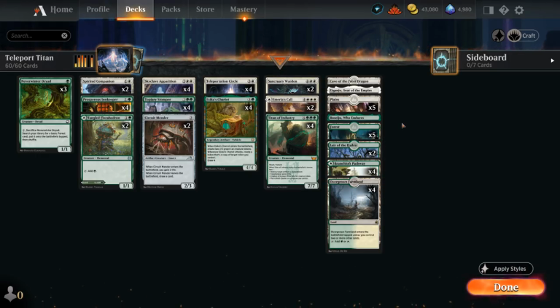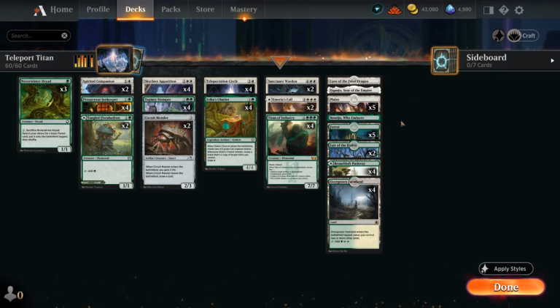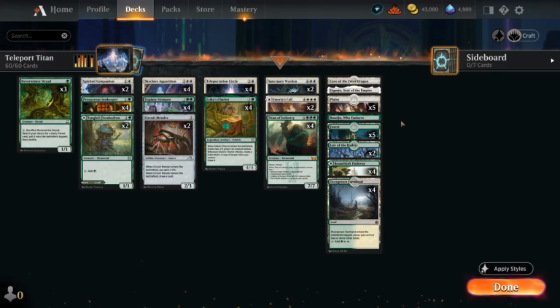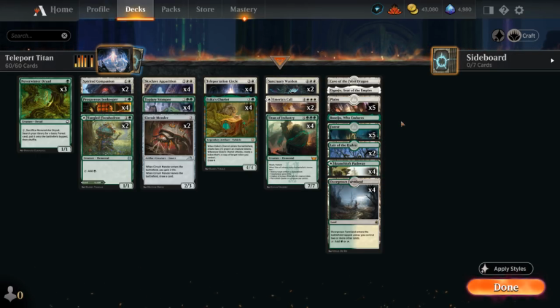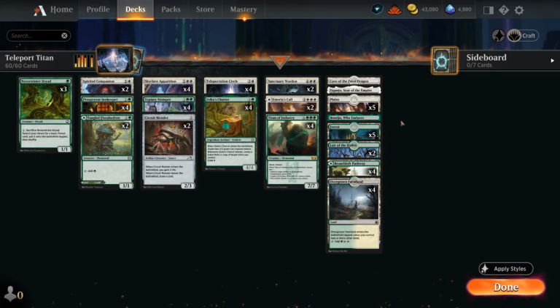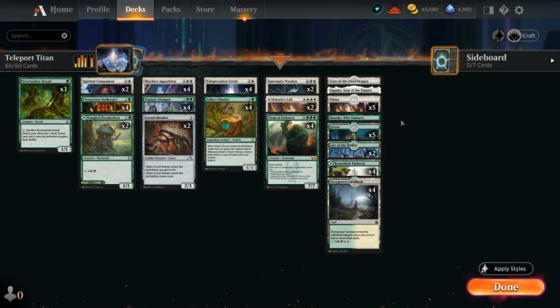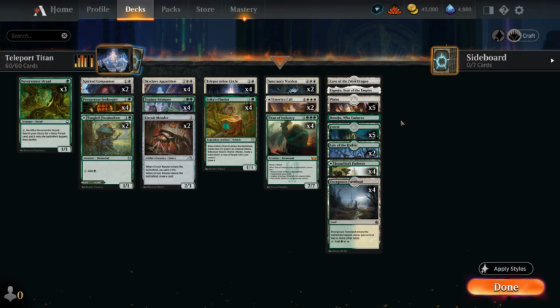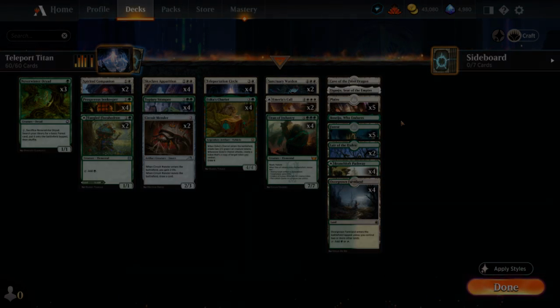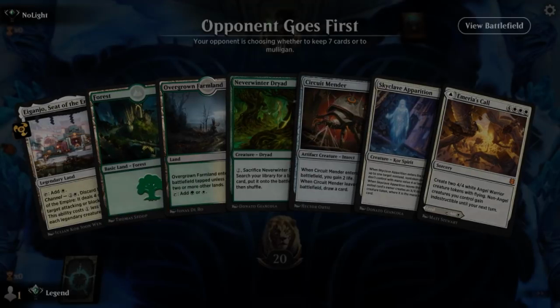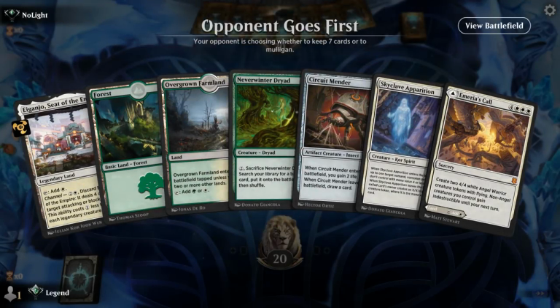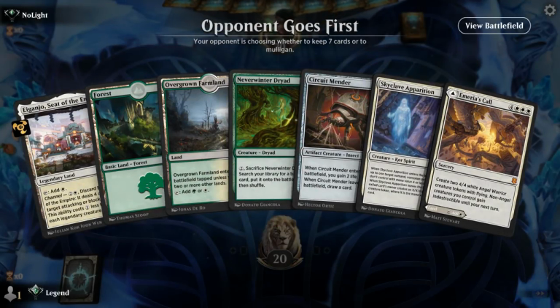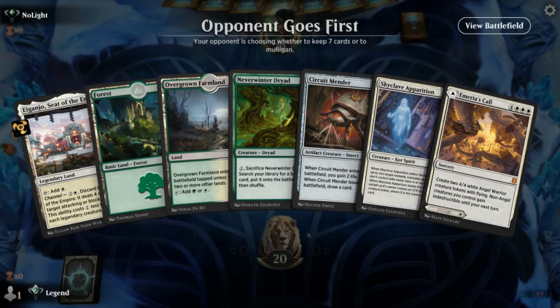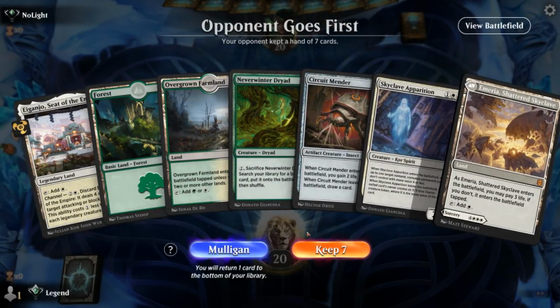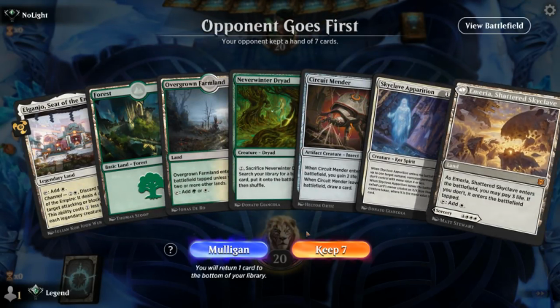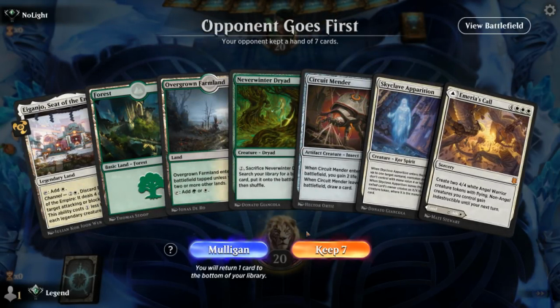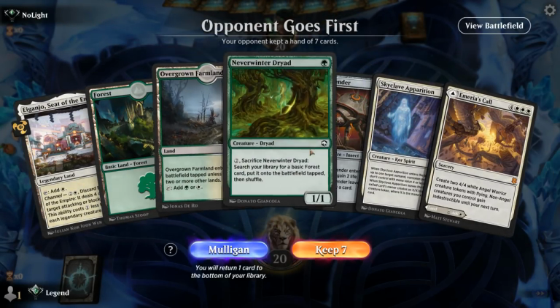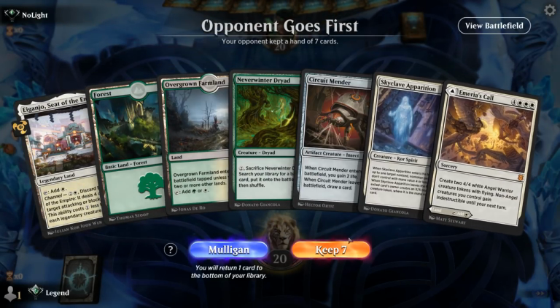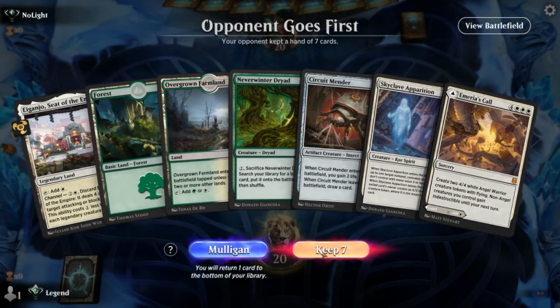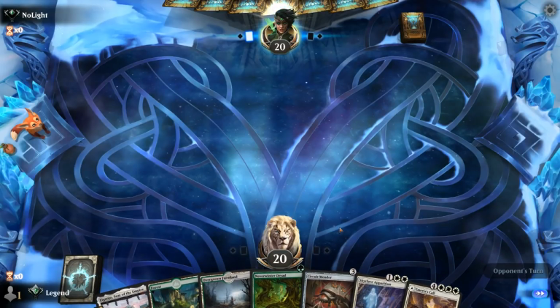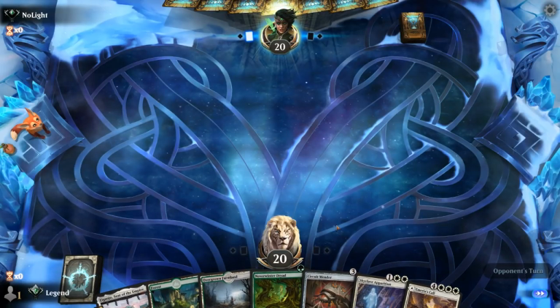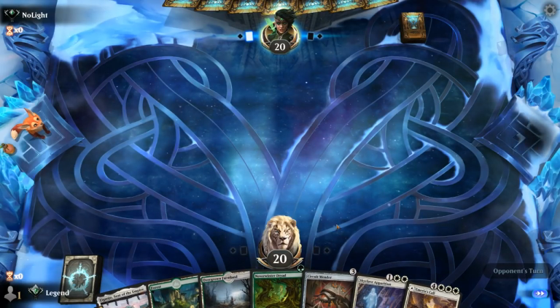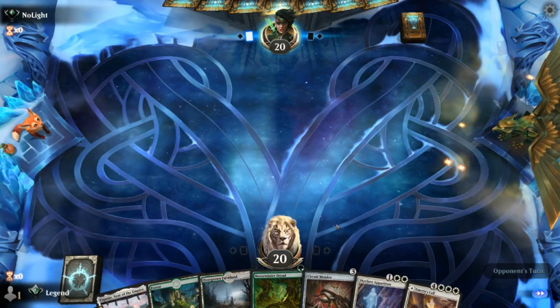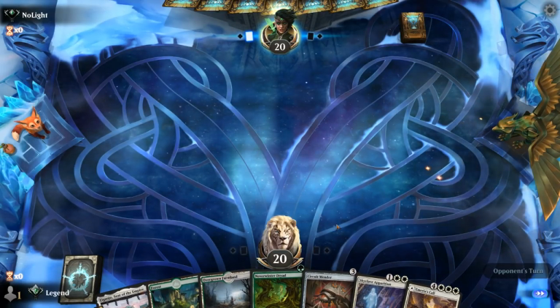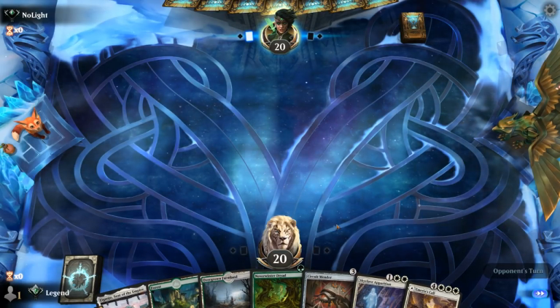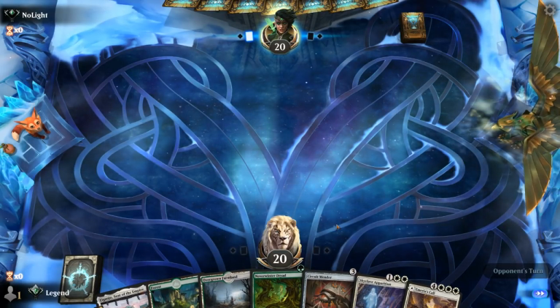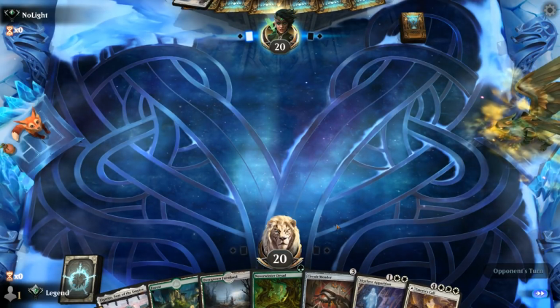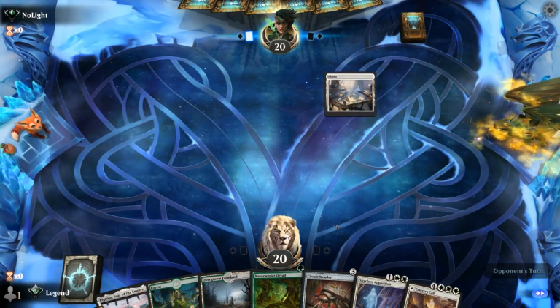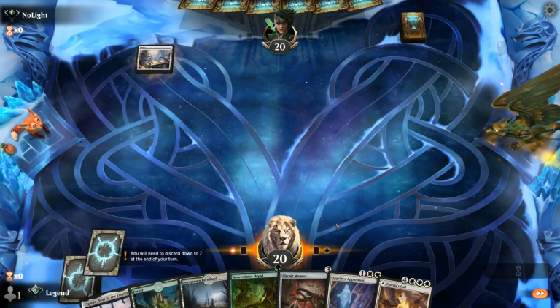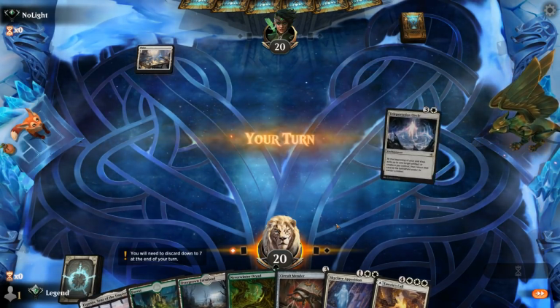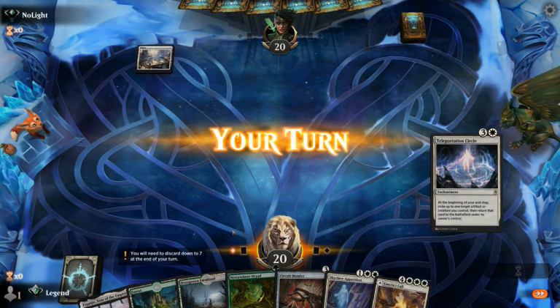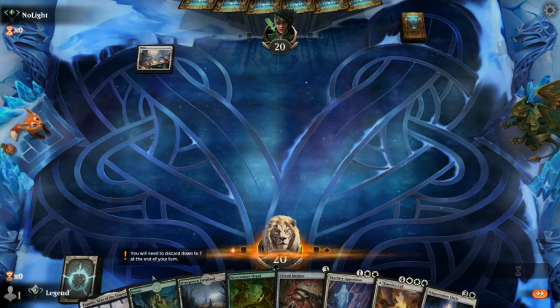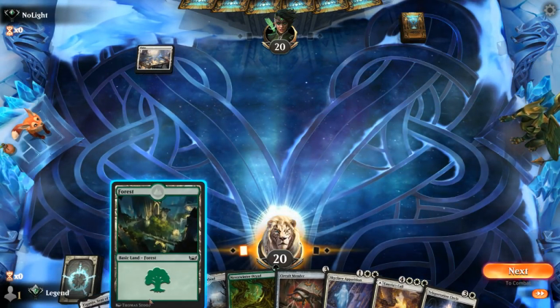That's our deck — now let's jump into some games and see how it does. We're on the draw with a fine hand: turn one Dryad, turn two sacrifice it, and then a few options at three.